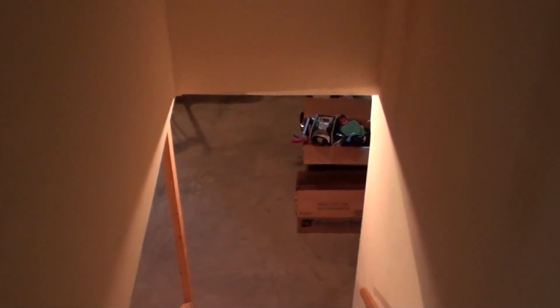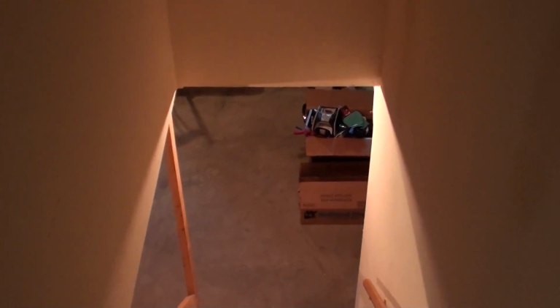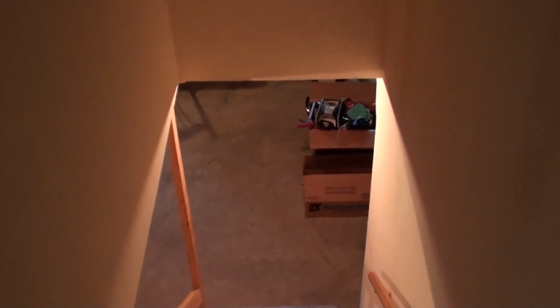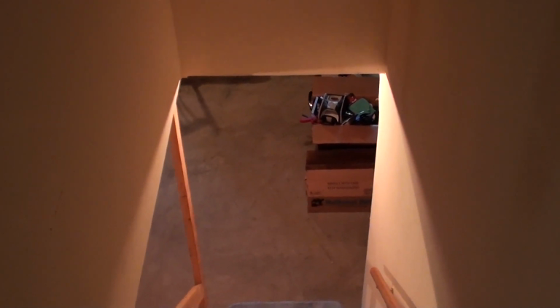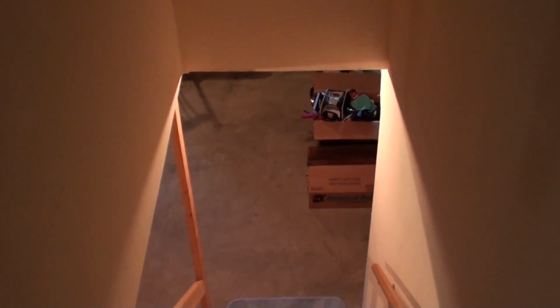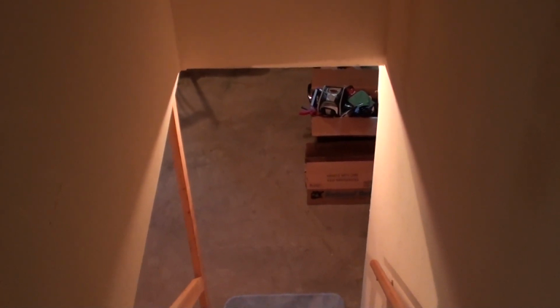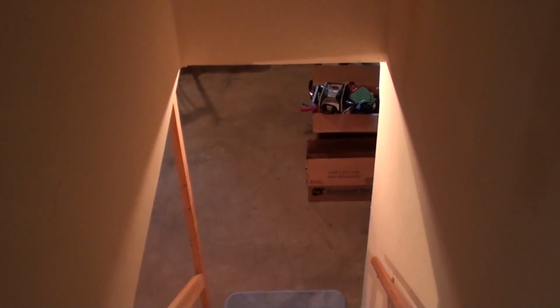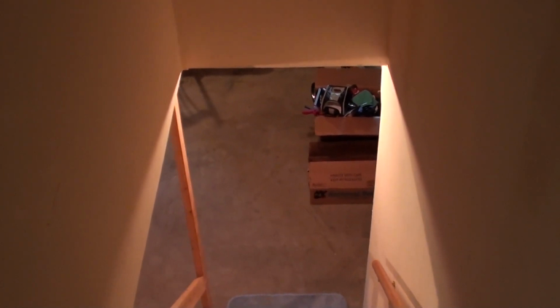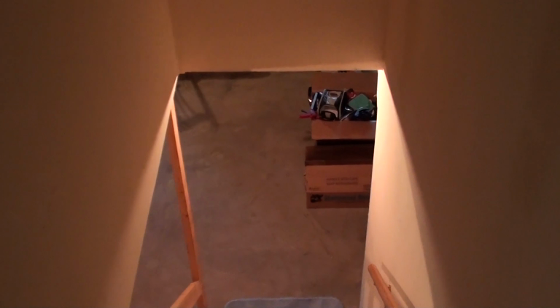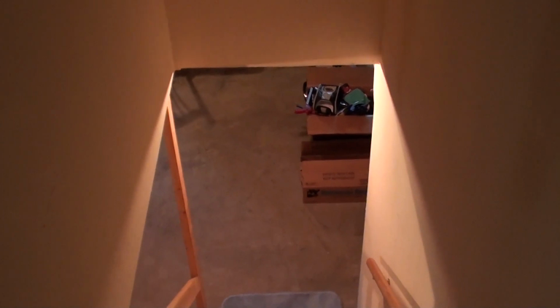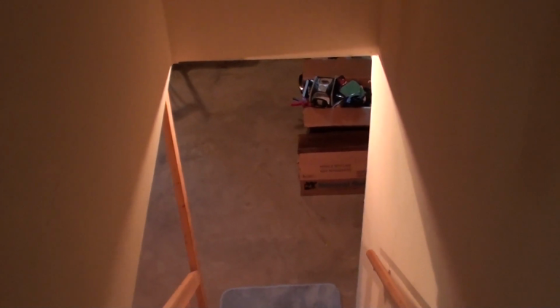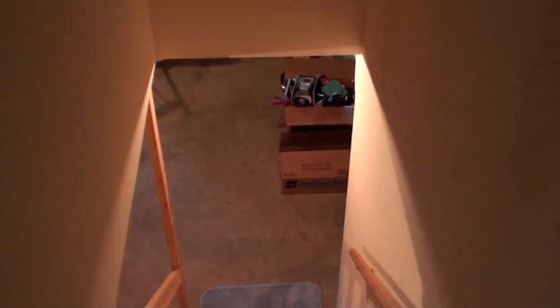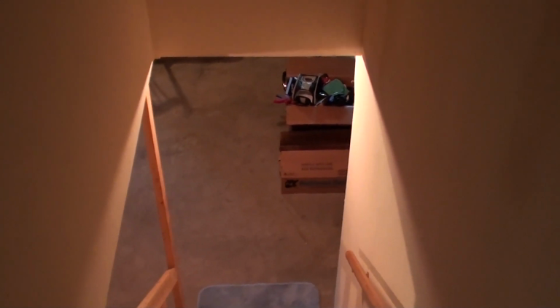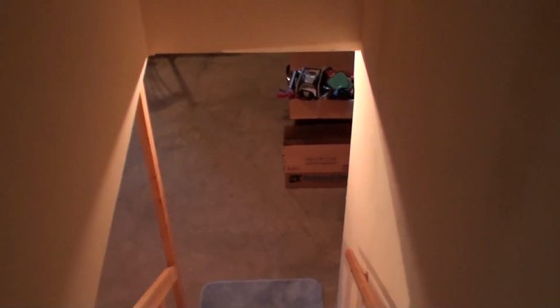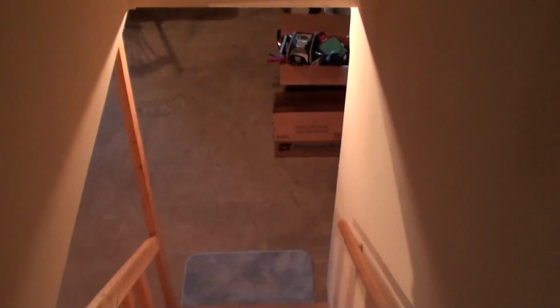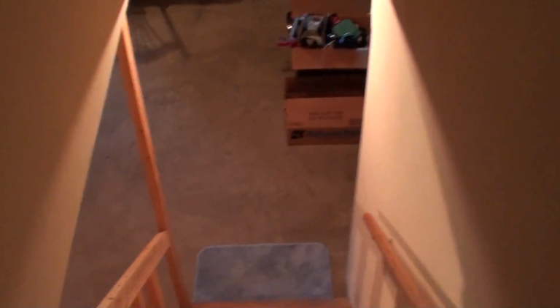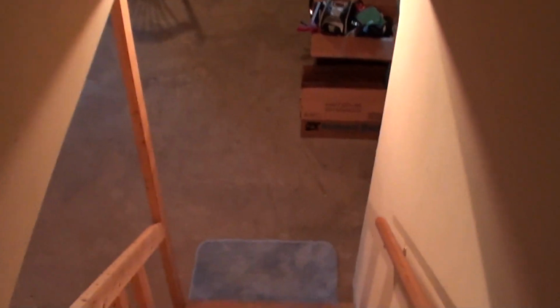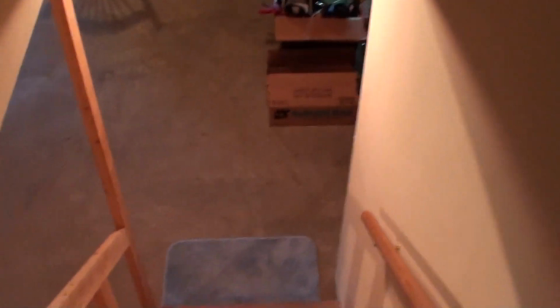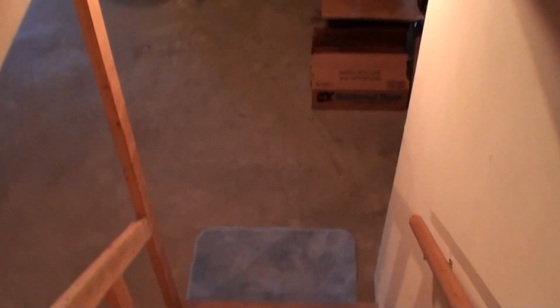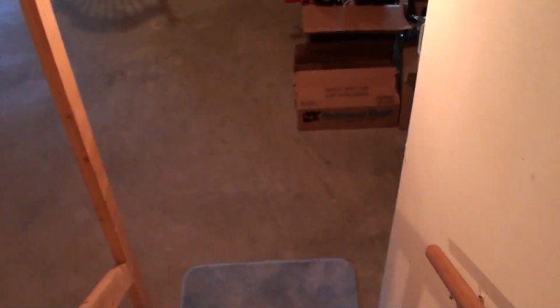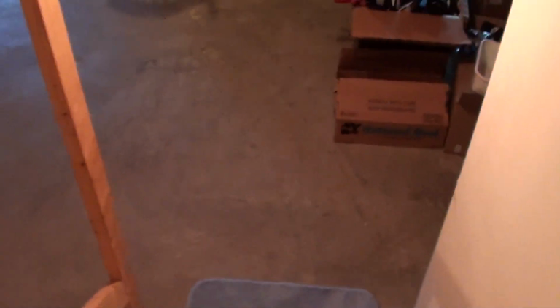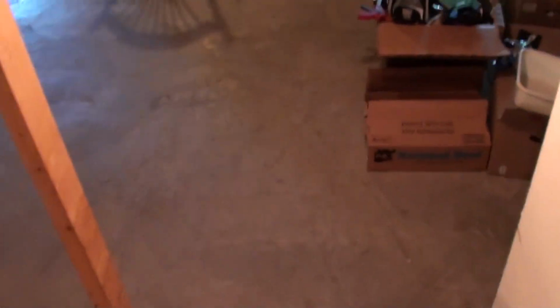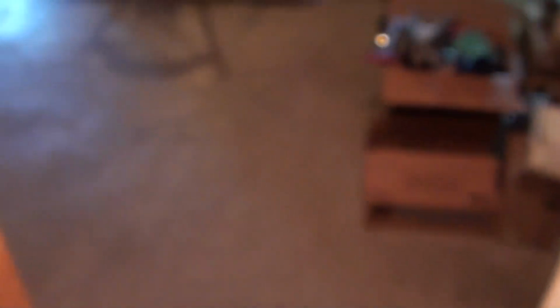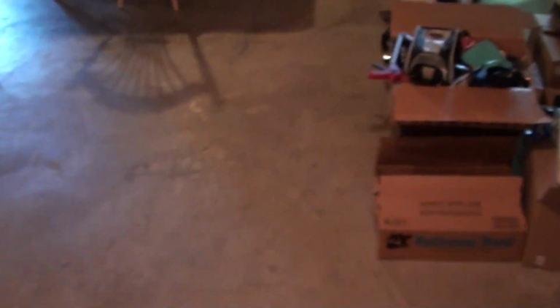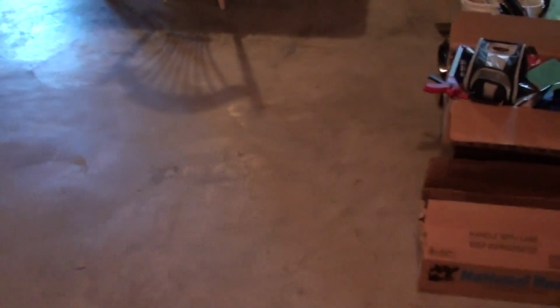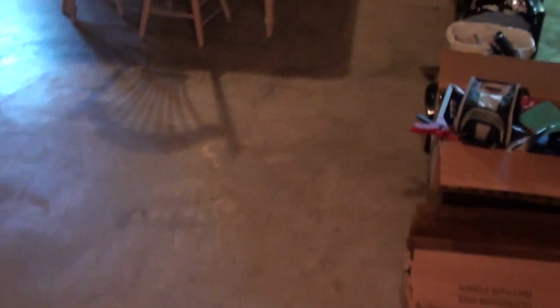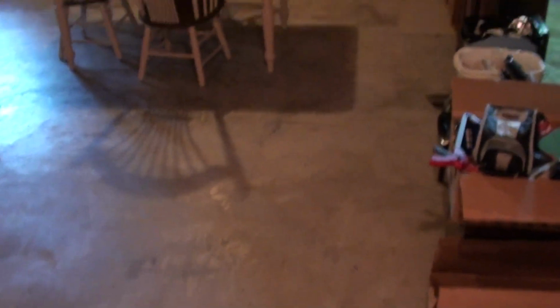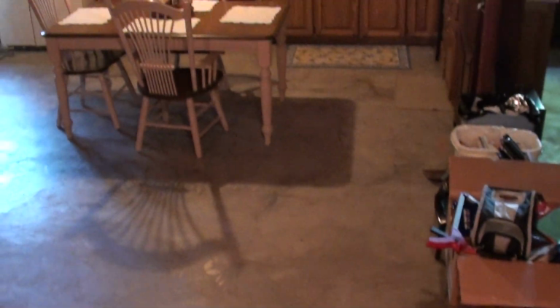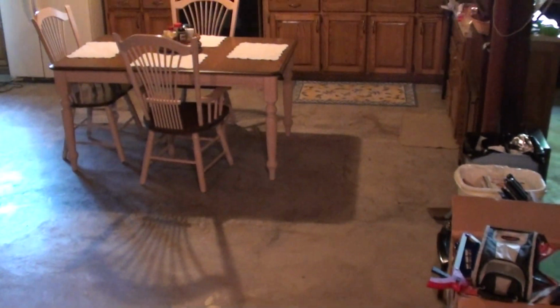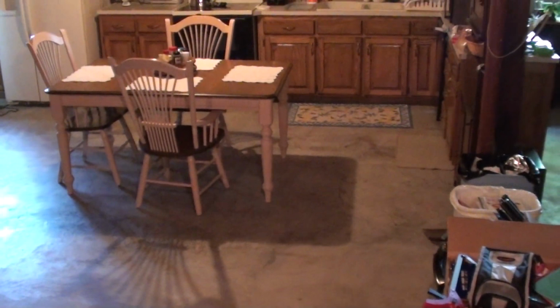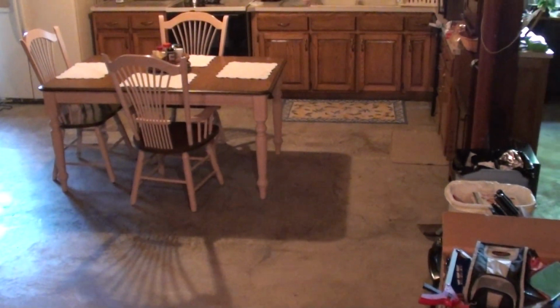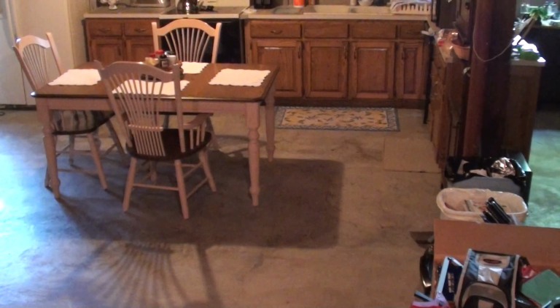Hello, this is going to be another quick little update on our basement kitchen, which has actually changed a bit since my last update. Last time I made an update video, we had this countertop in.